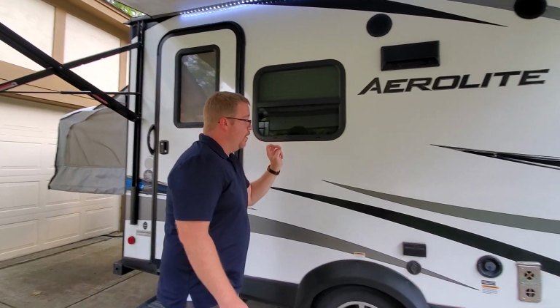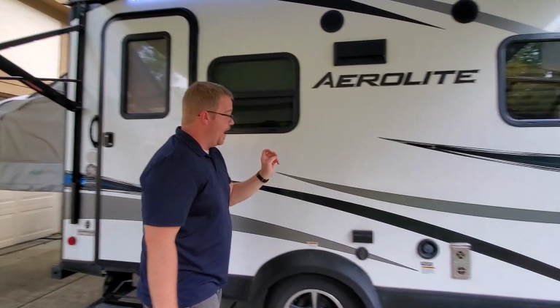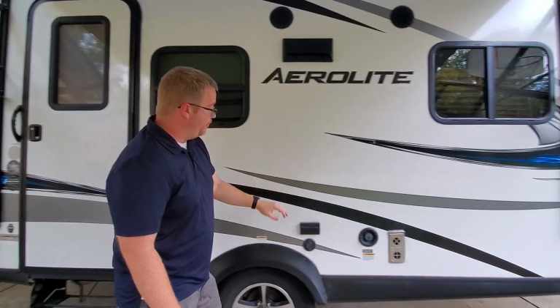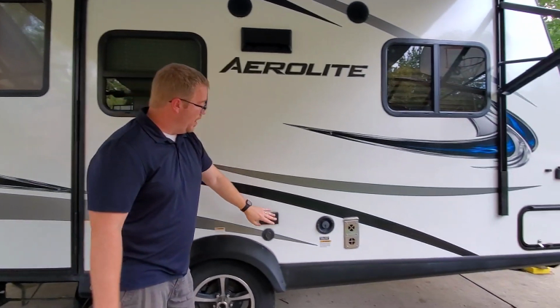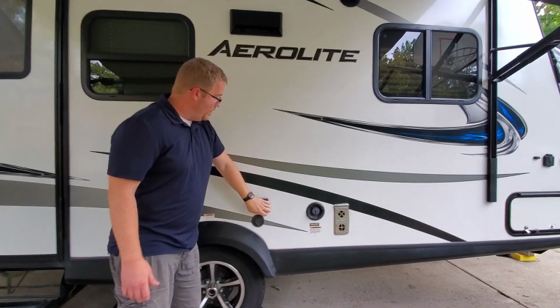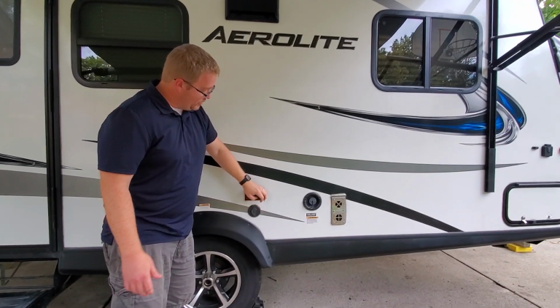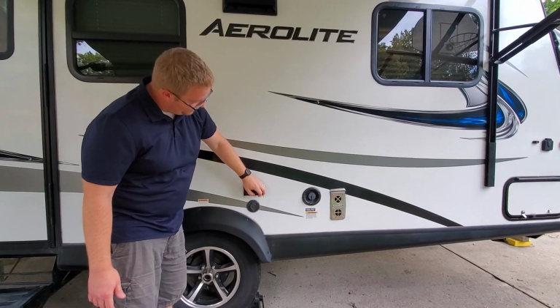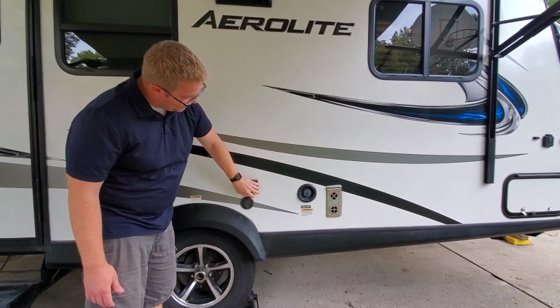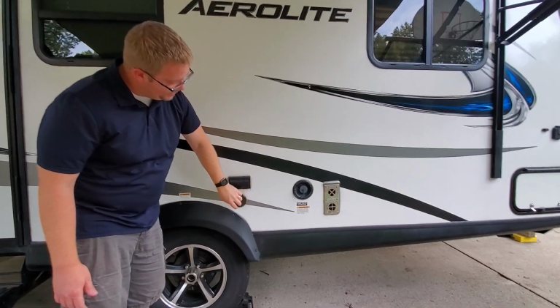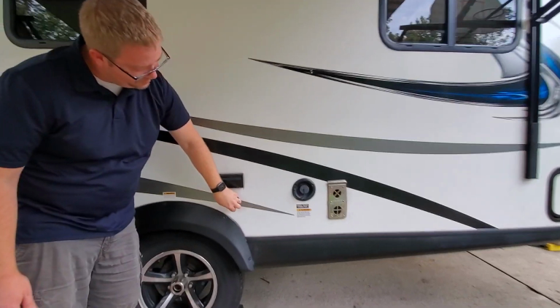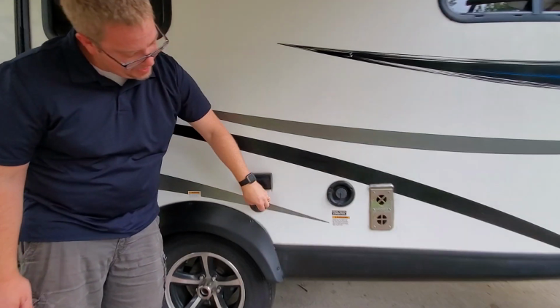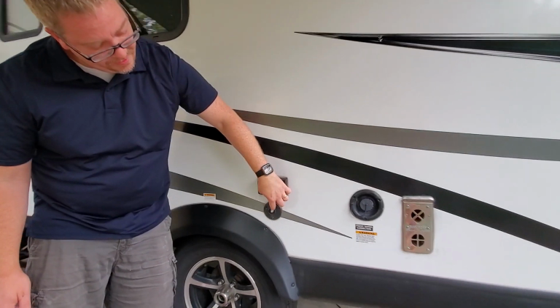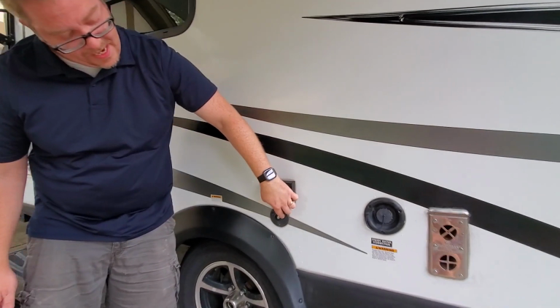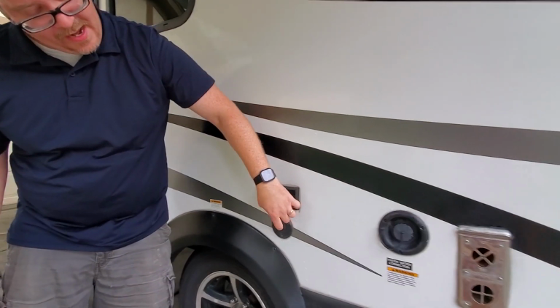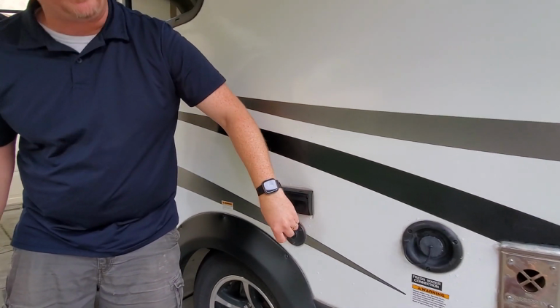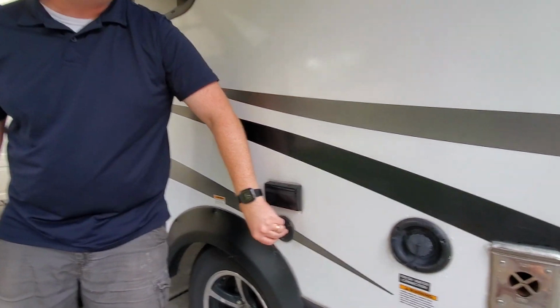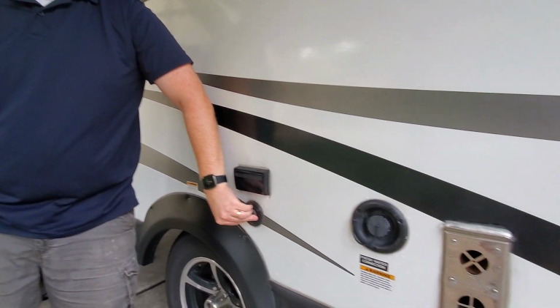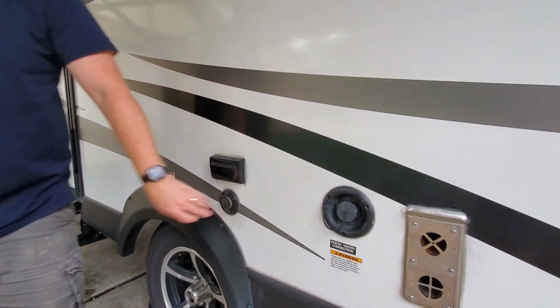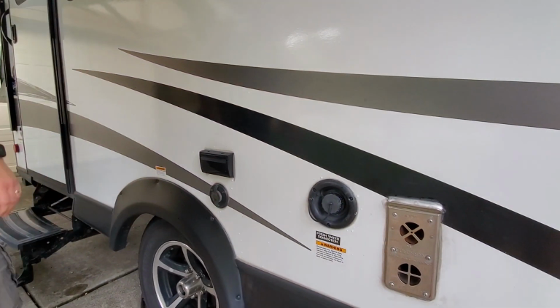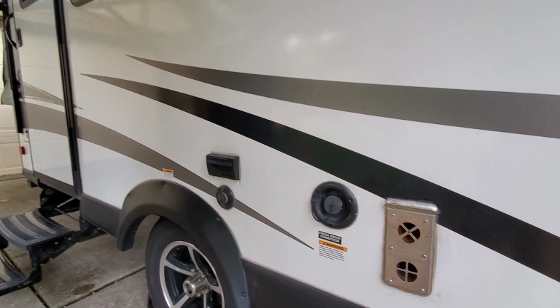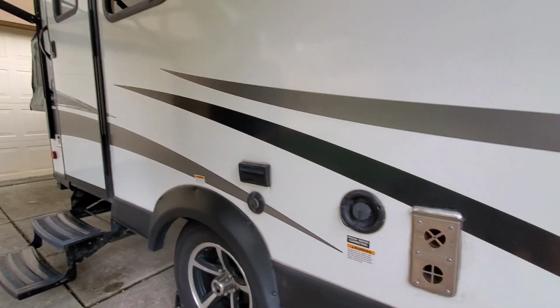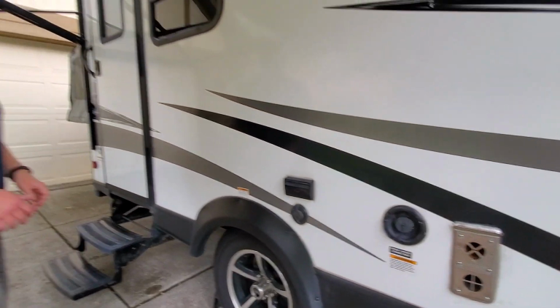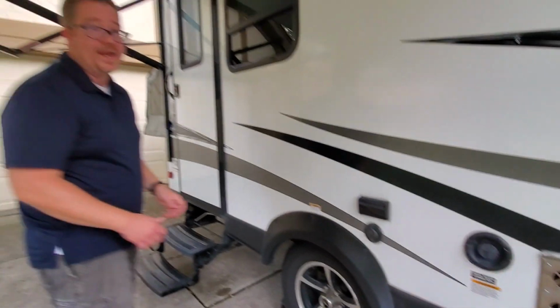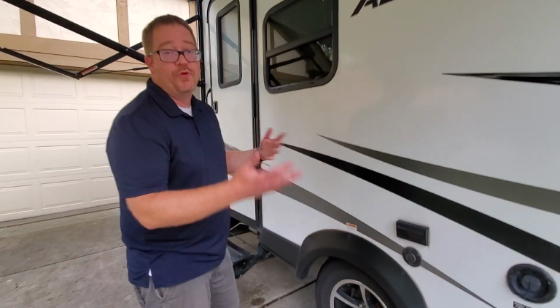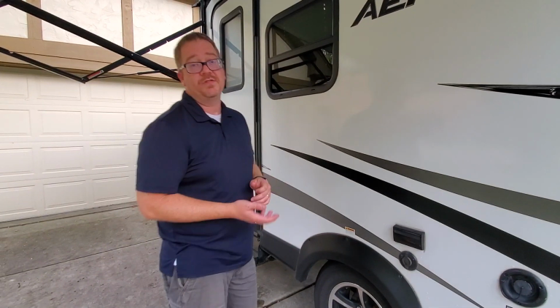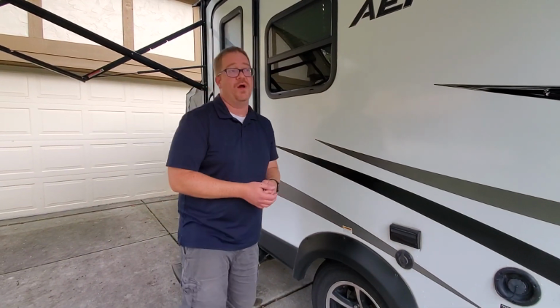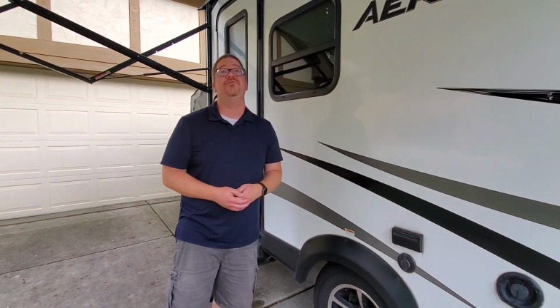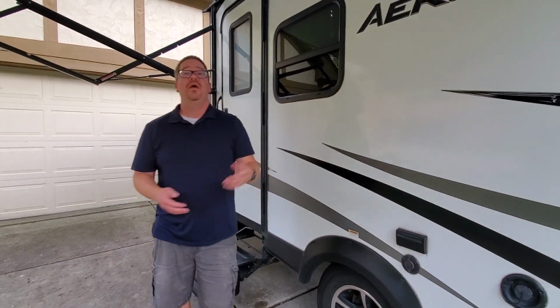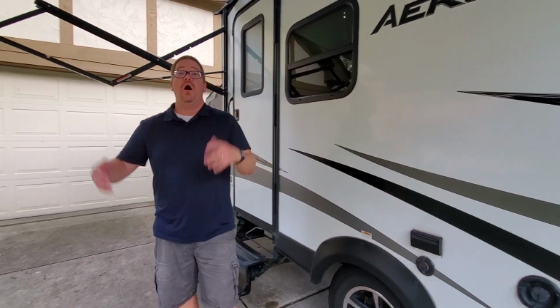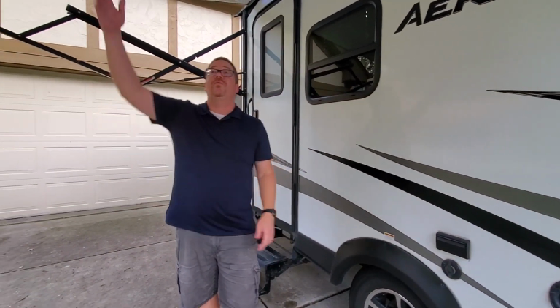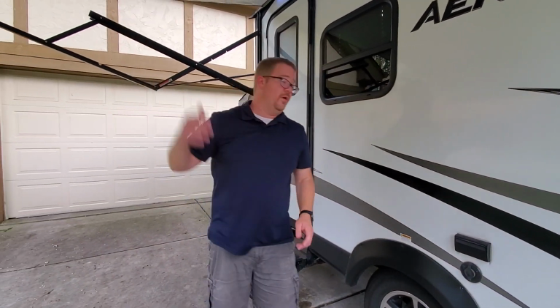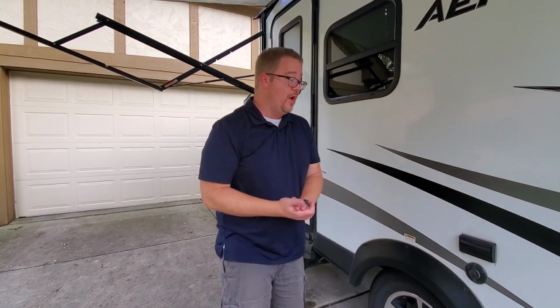We have electricity outlets out here and a cable outlet as well. So if you want to, you can take the TV that's inside, bring it outside, and watch TV while you're under the awning.